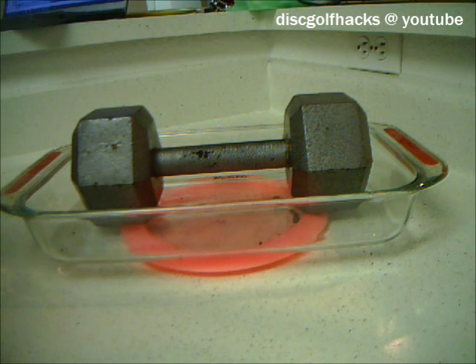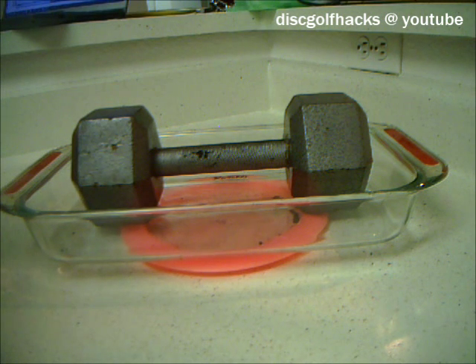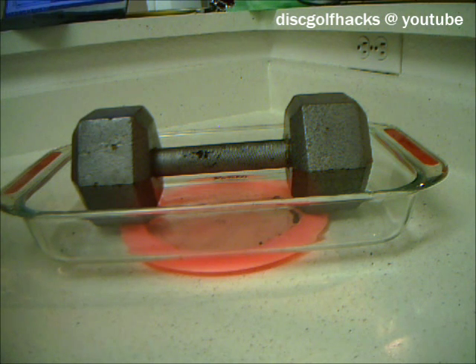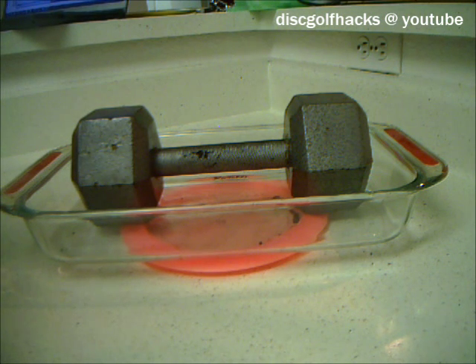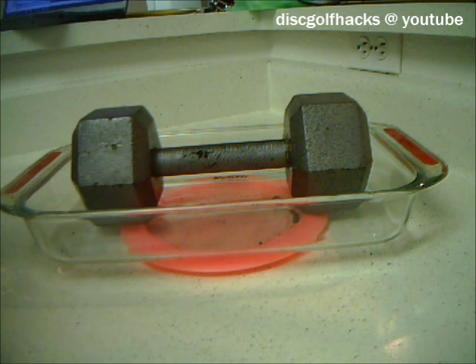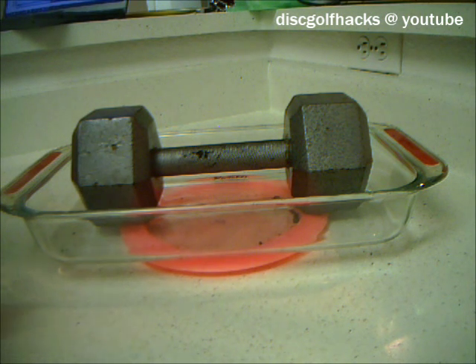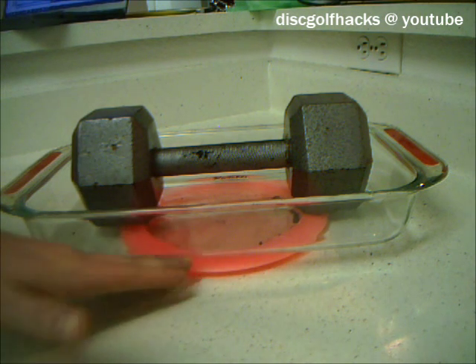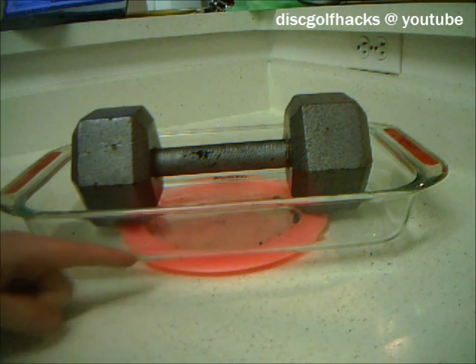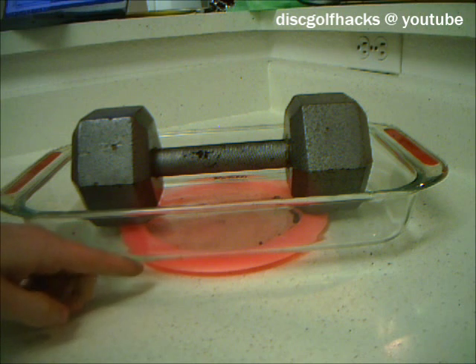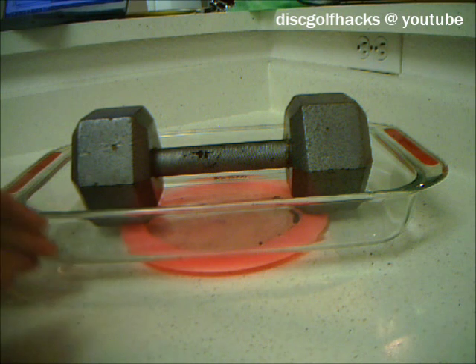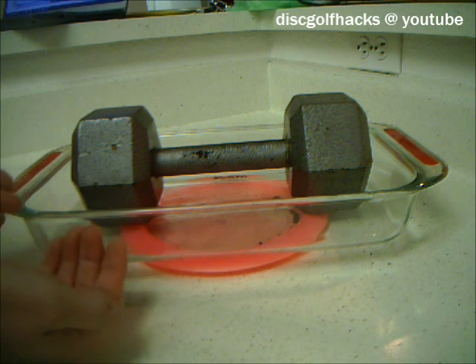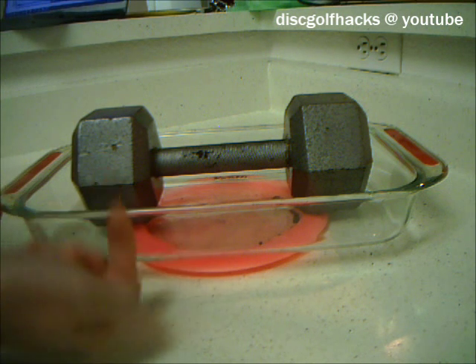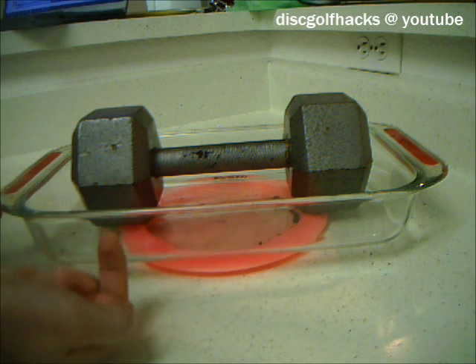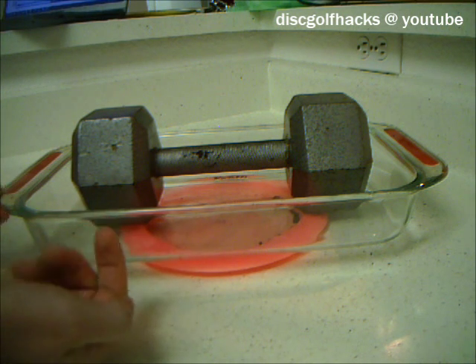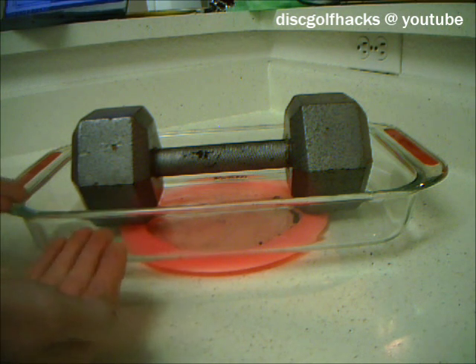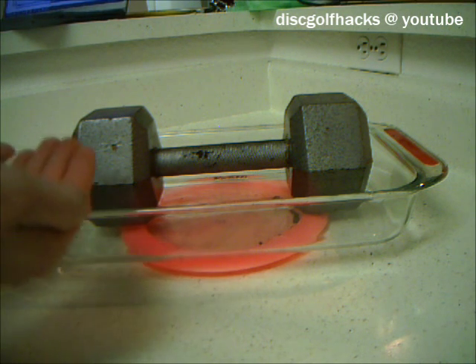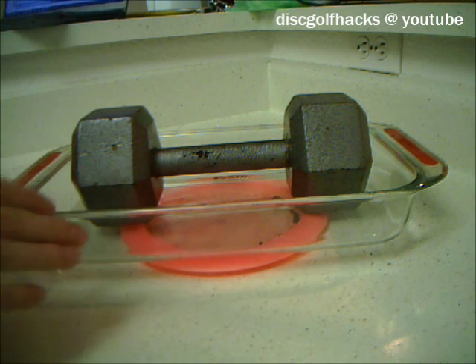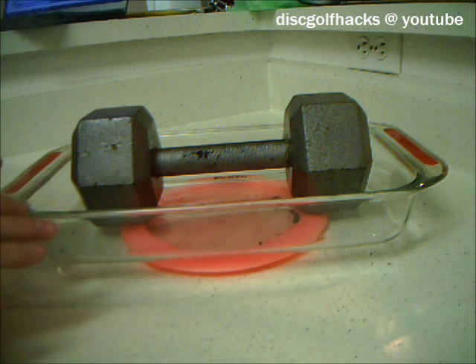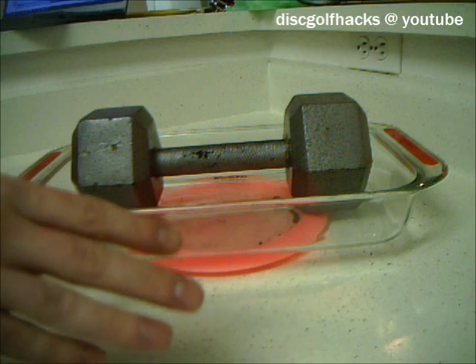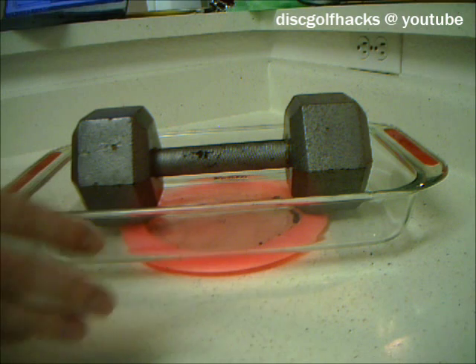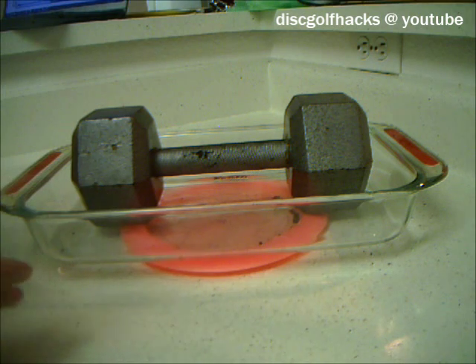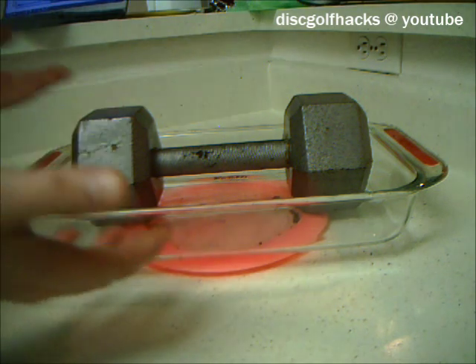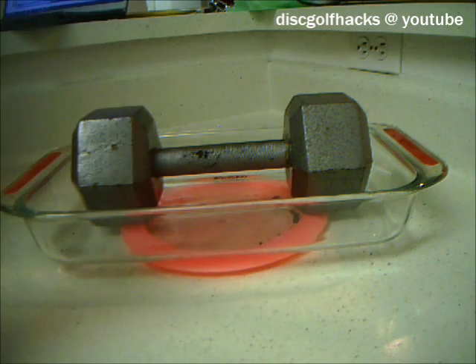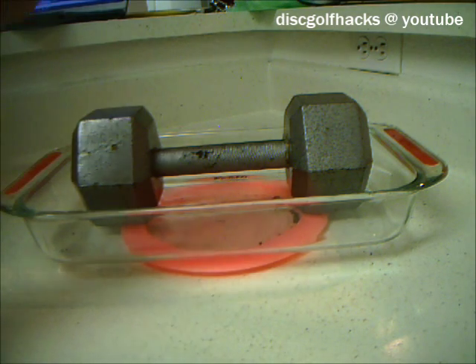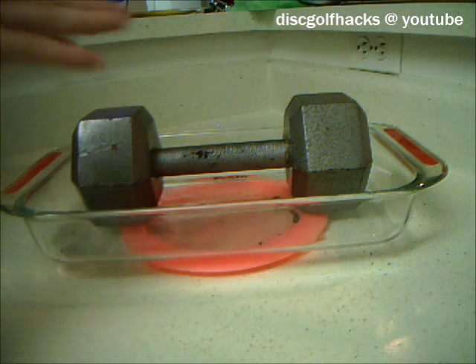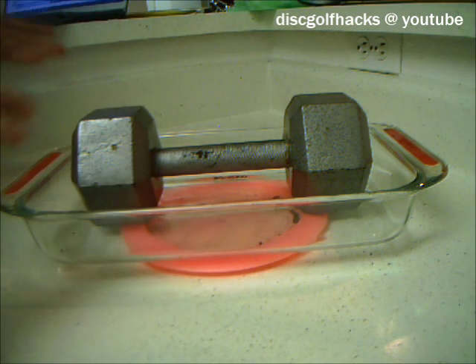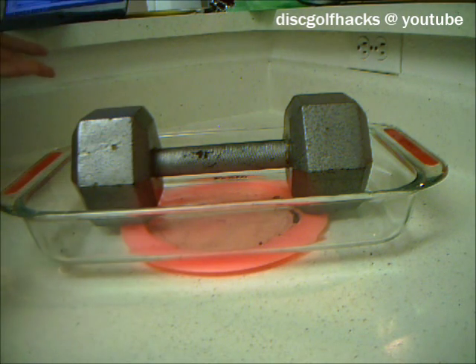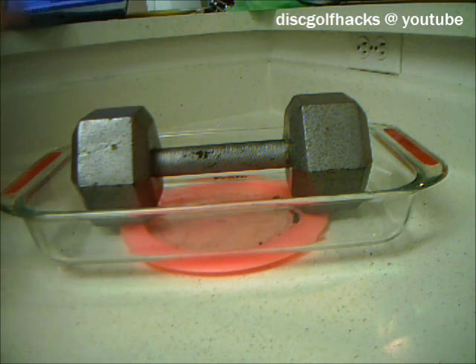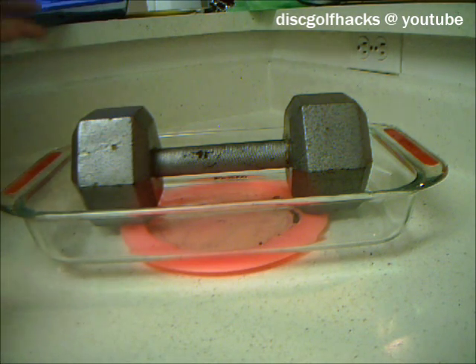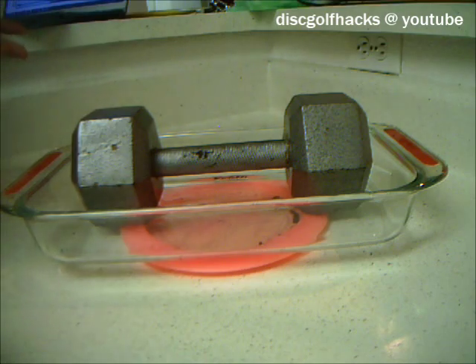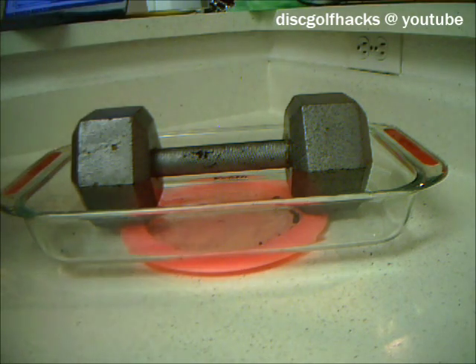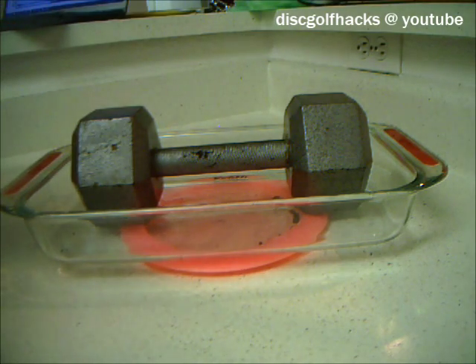While that works, it's a bit messy. You can get suction and the disc can become concave — it can go inward — water can spill out everywhere, it's hard to pick up the disc, you get water all over the place. So I don't really like doing it that way.